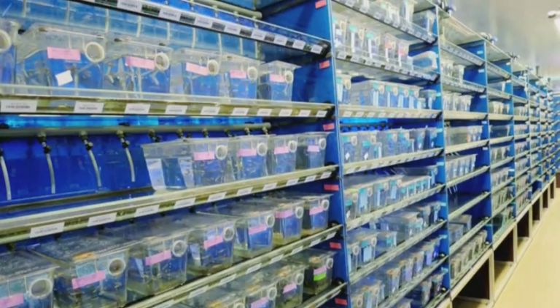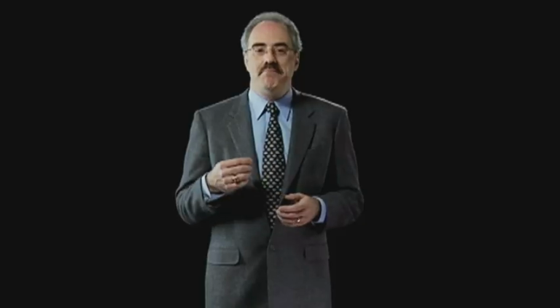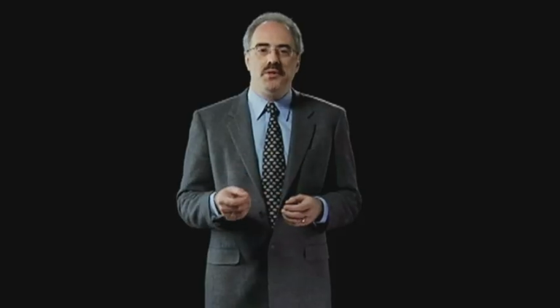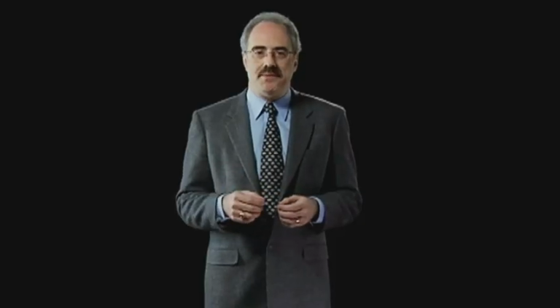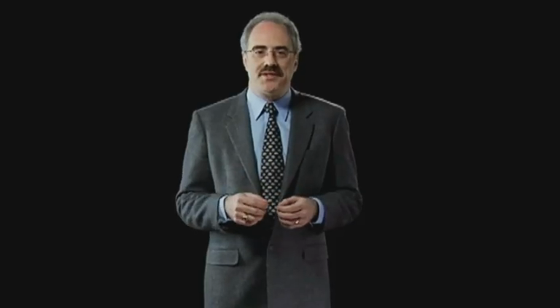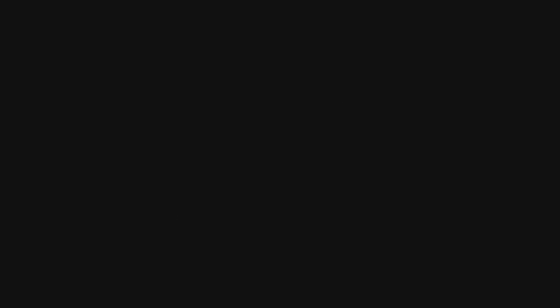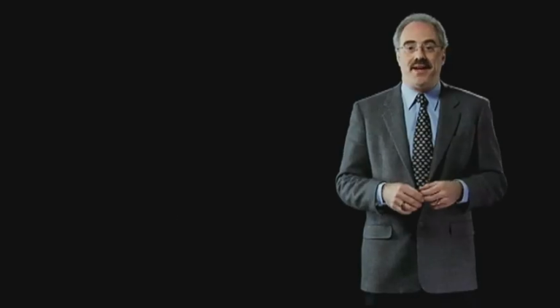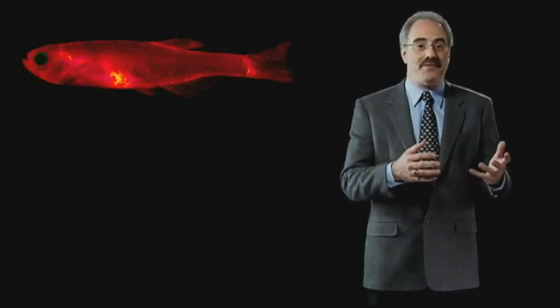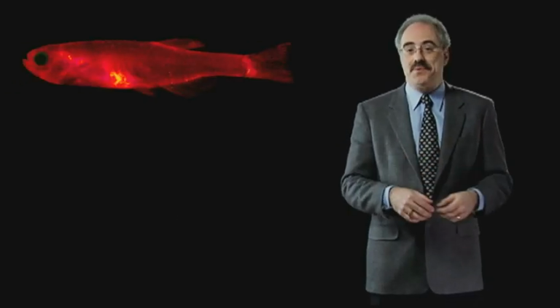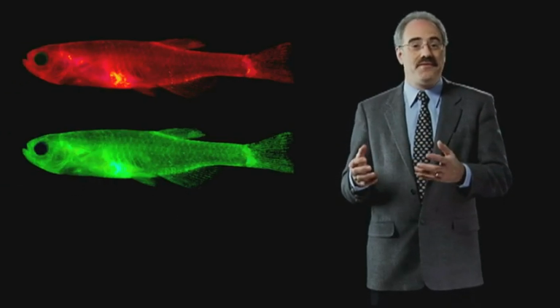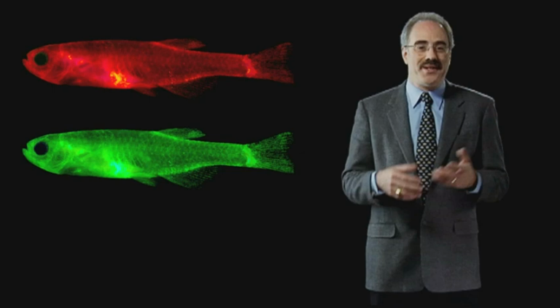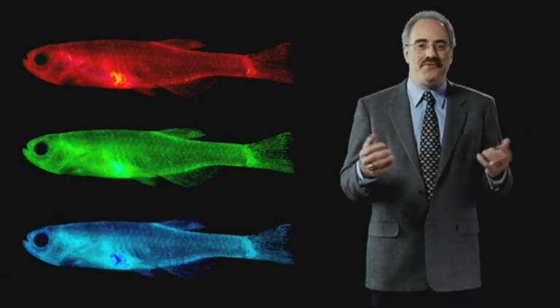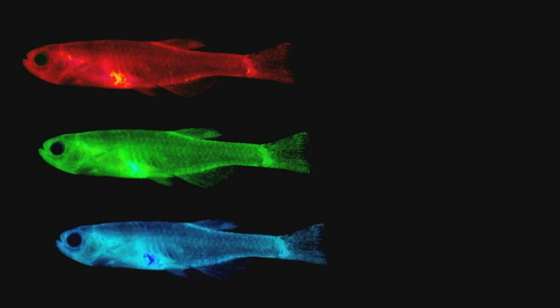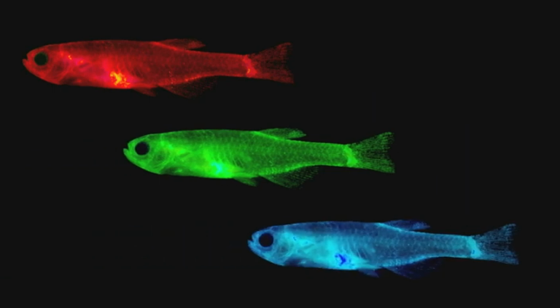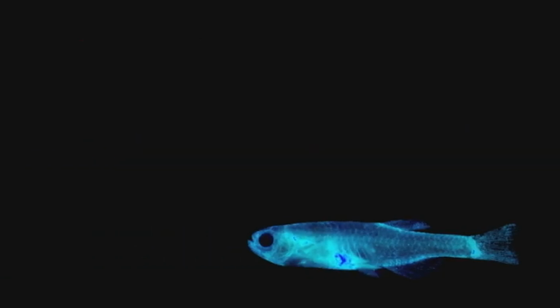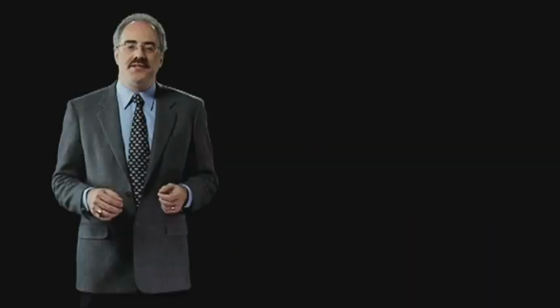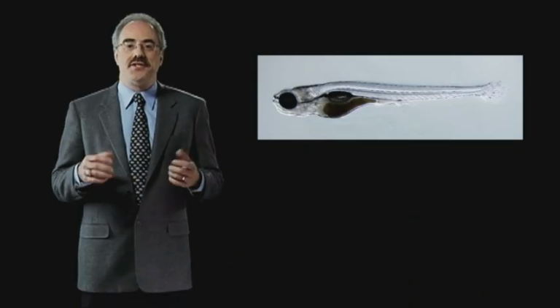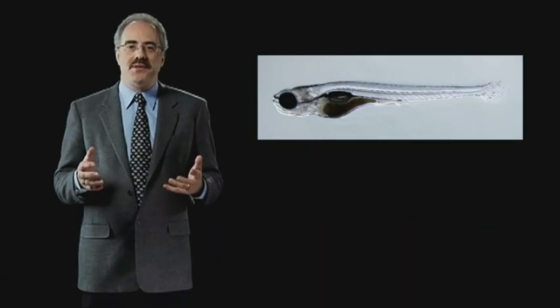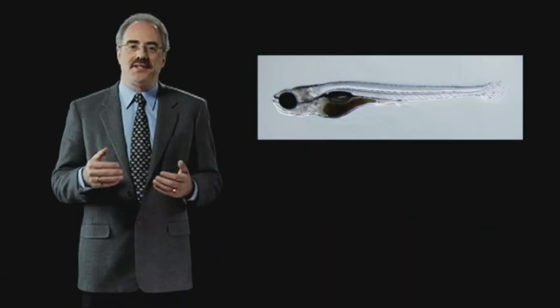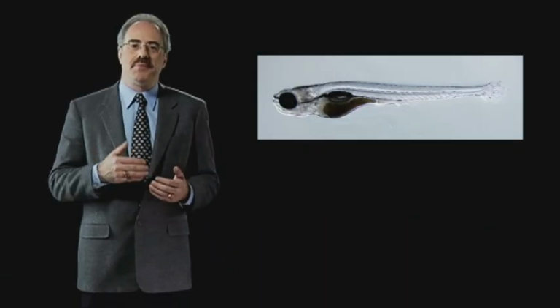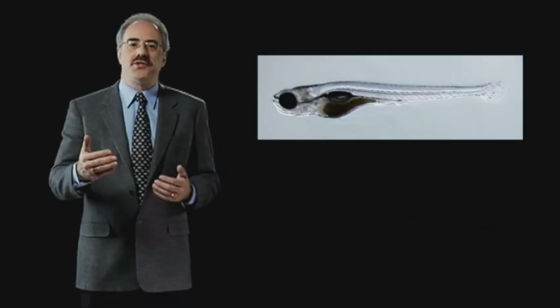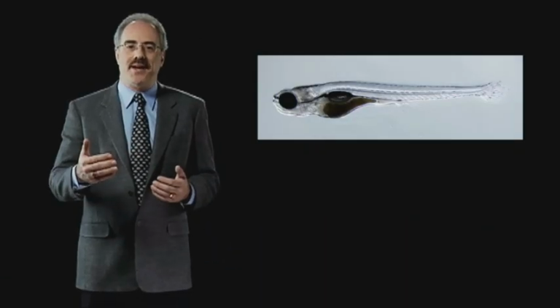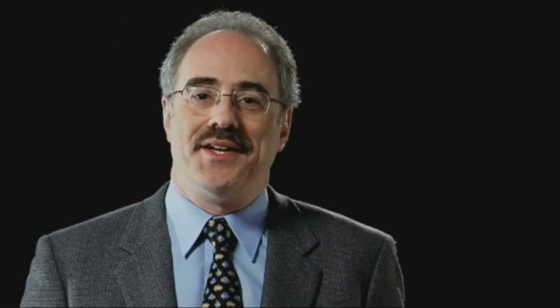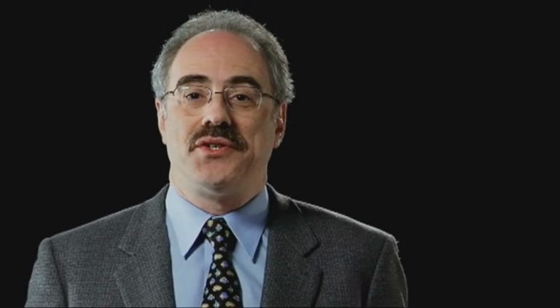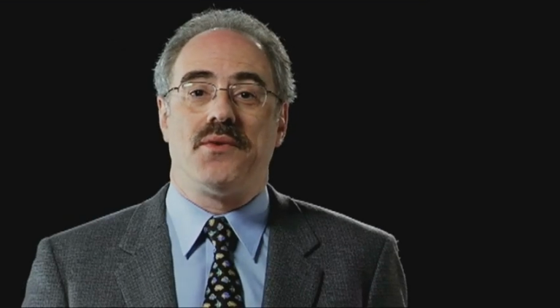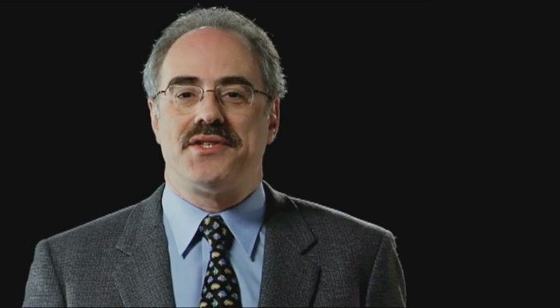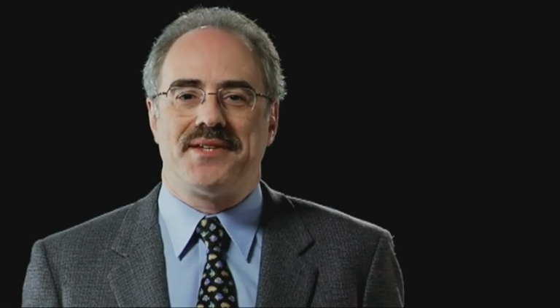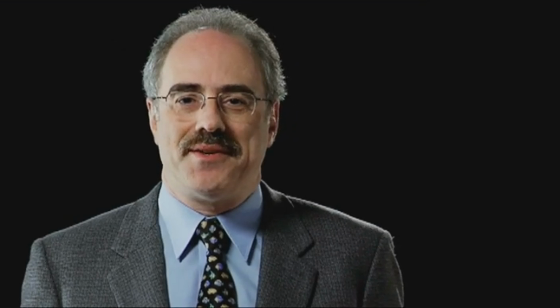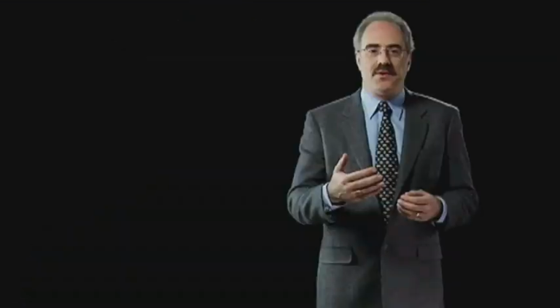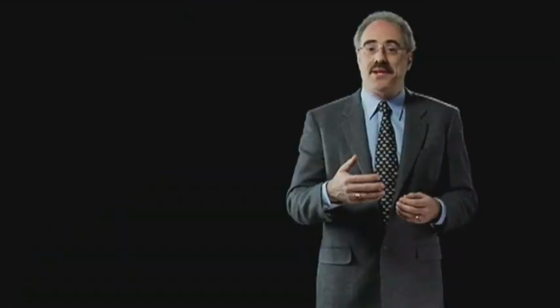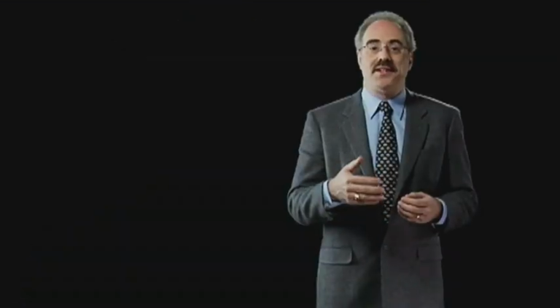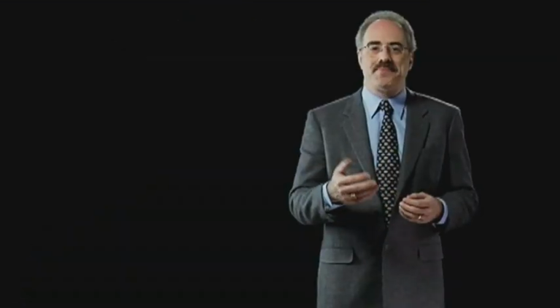You can make mutant zebrafish. We have redfish, we have greenfish, we have bluefish. This is an adult zebrafish that's completely transparent. Essentially we erased the stripes of a zebrafish and we called it Casper.